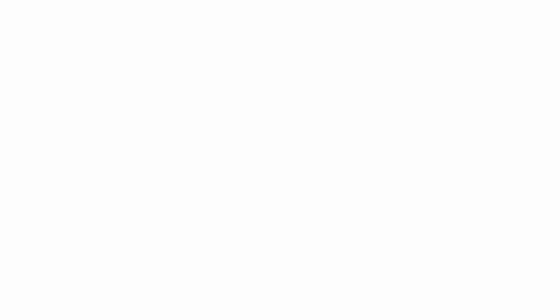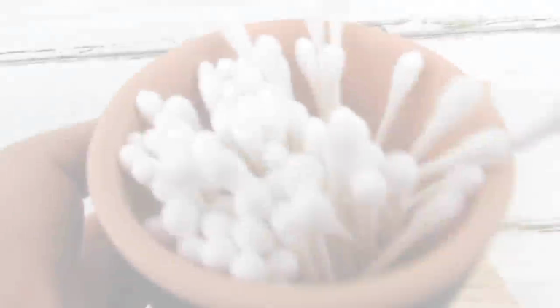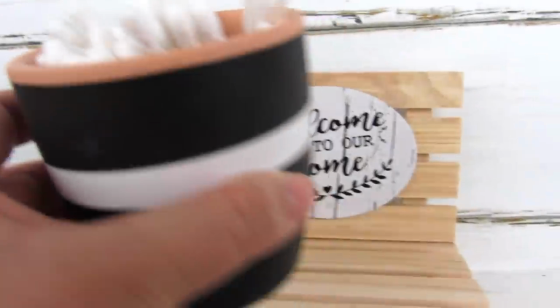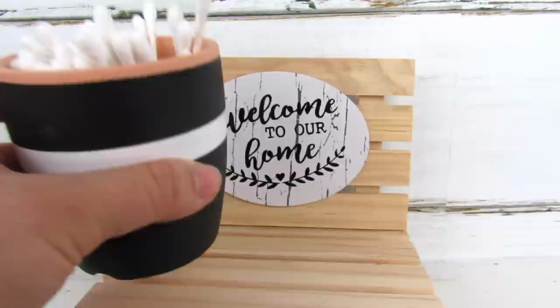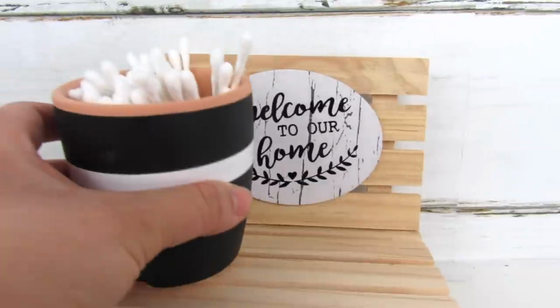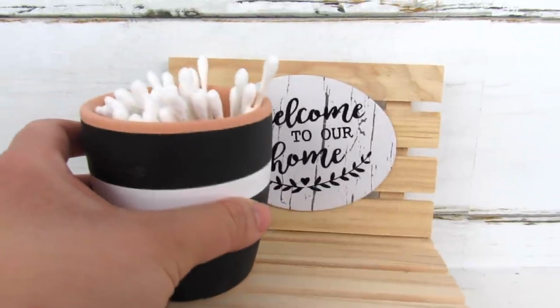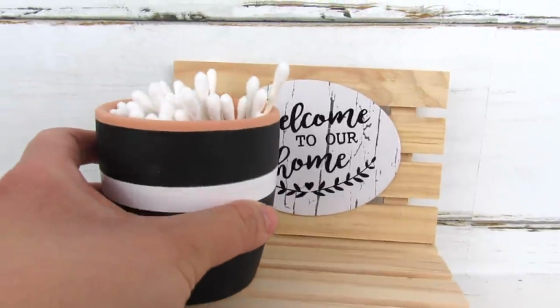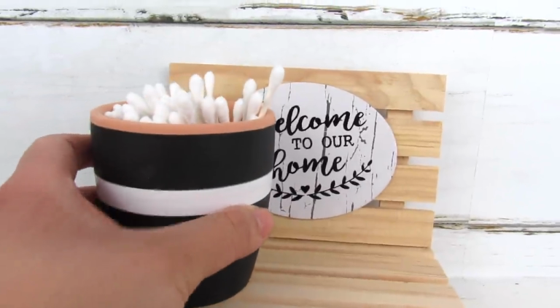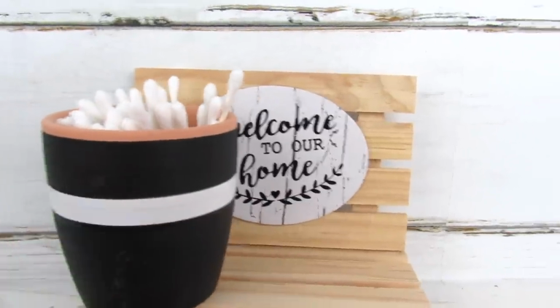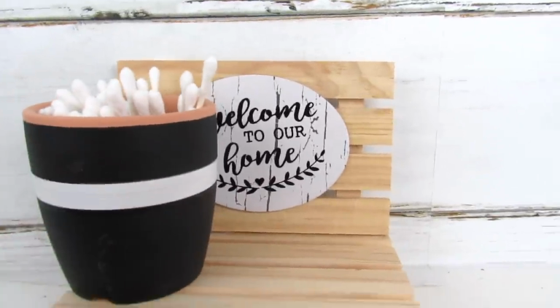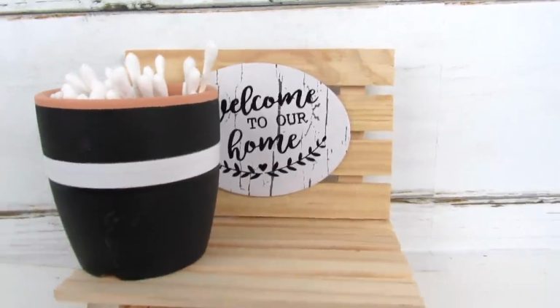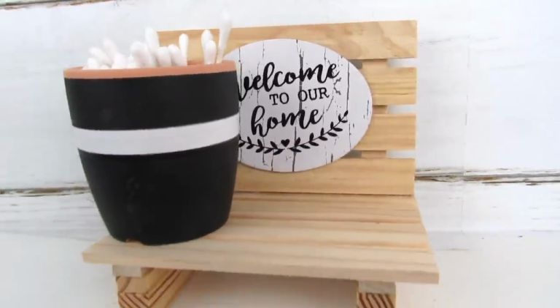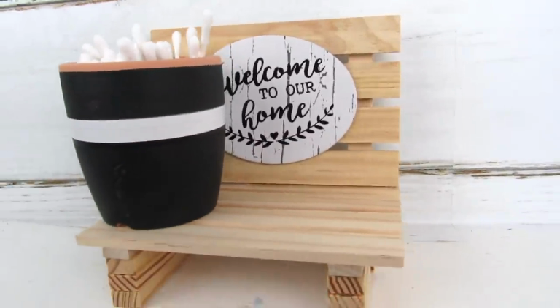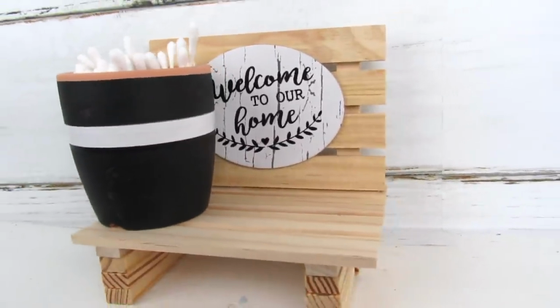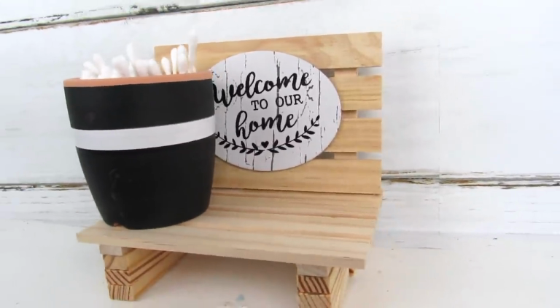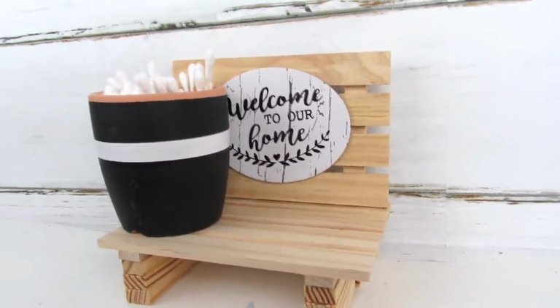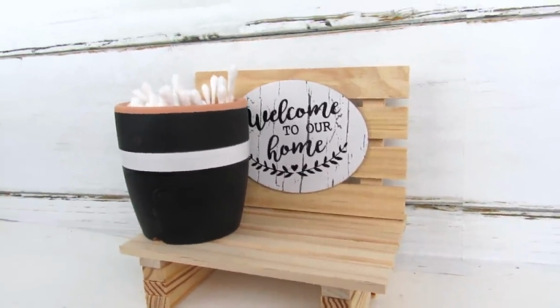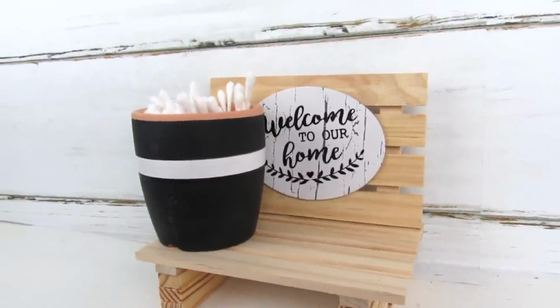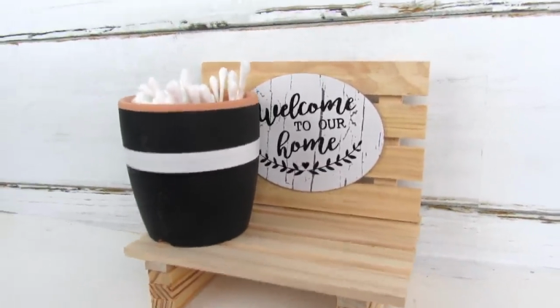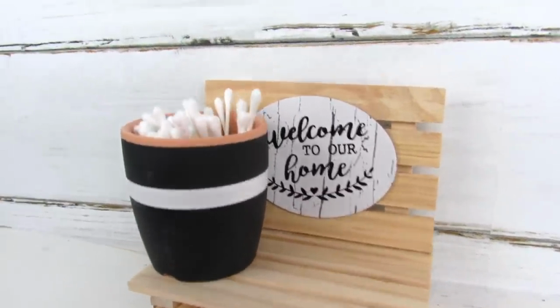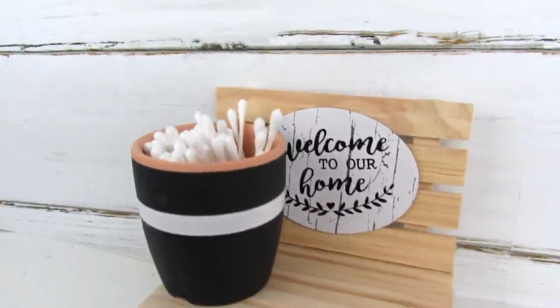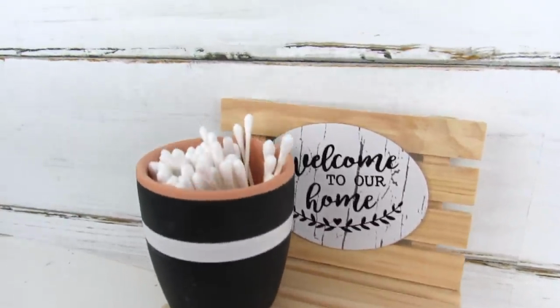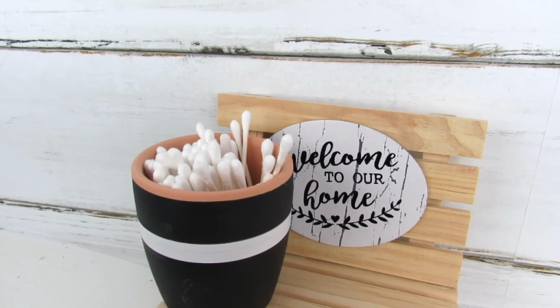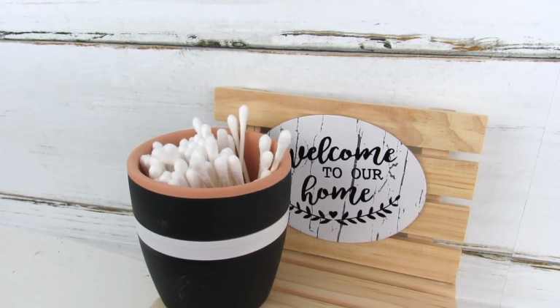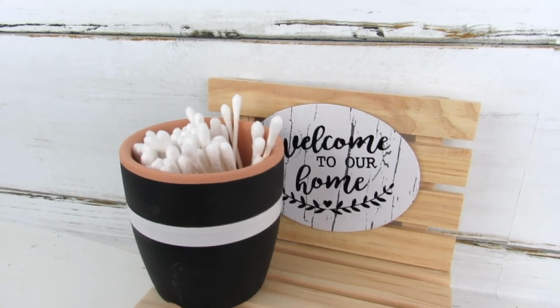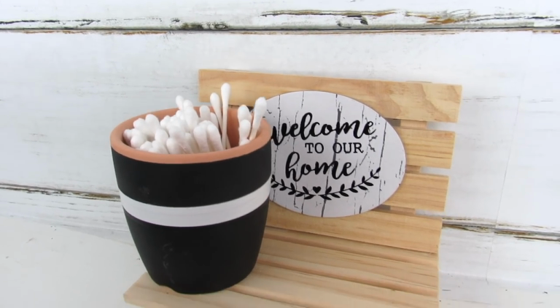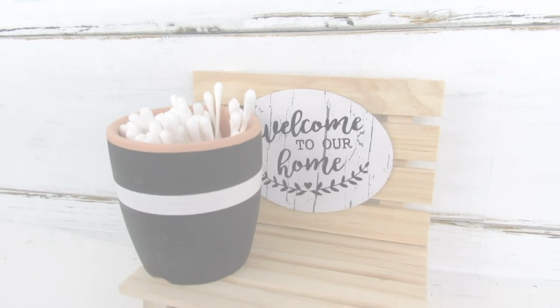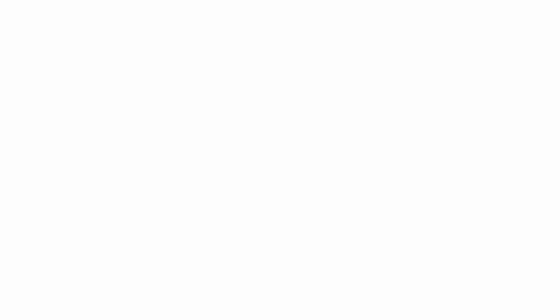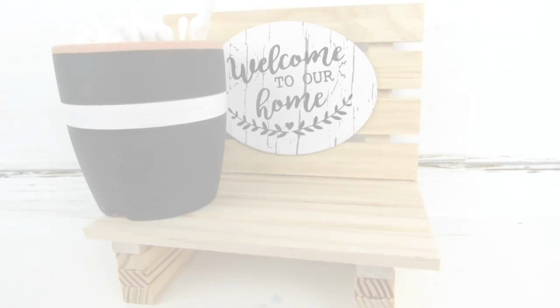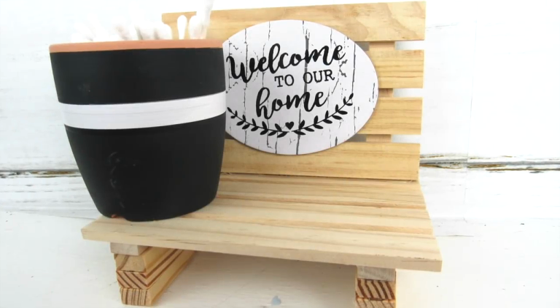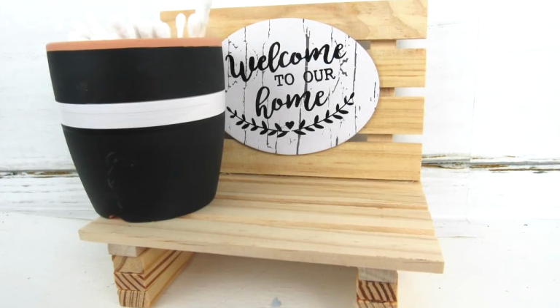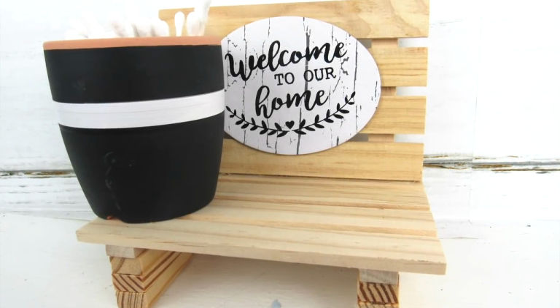Adding this in my guest bath — taking a small planter from the Target Dollar Spot and some Q-tips — you have a really easy and functional piece of decor.